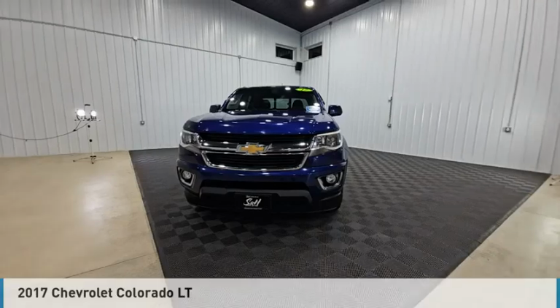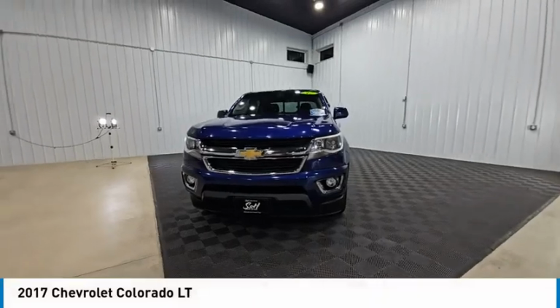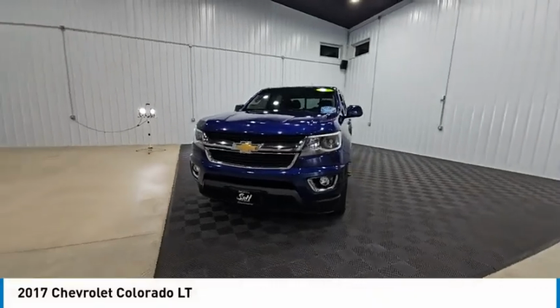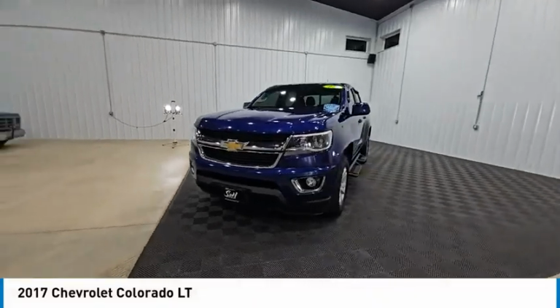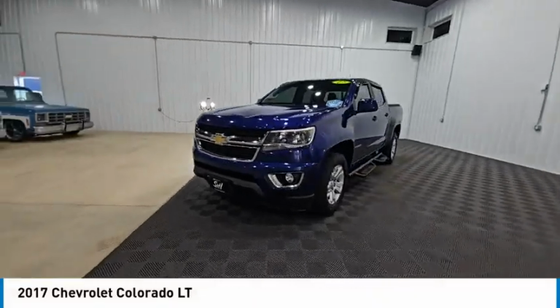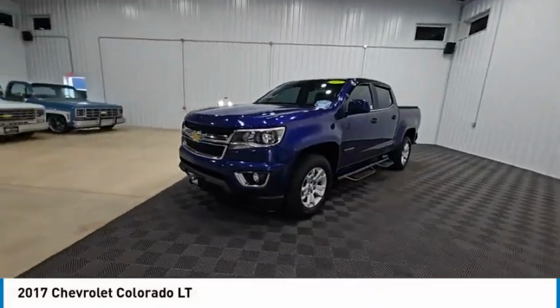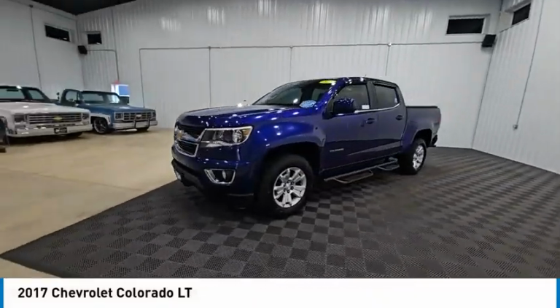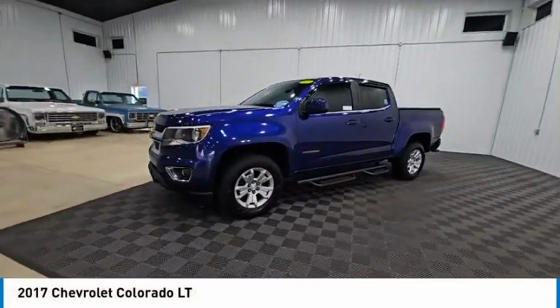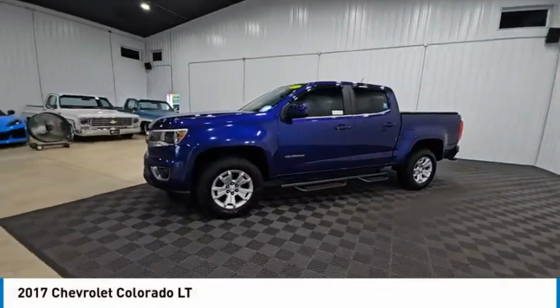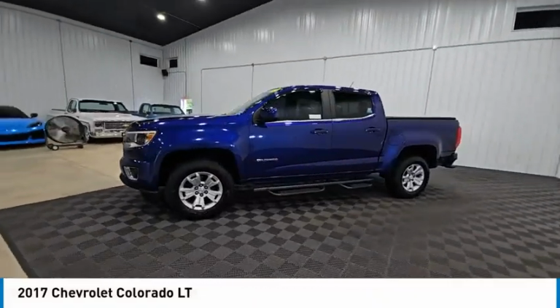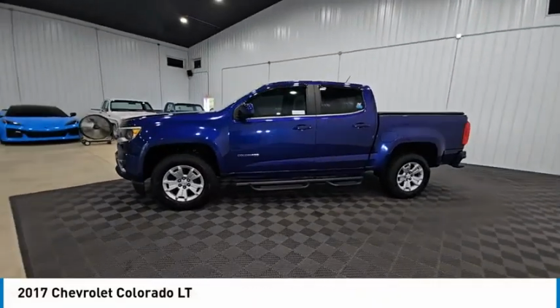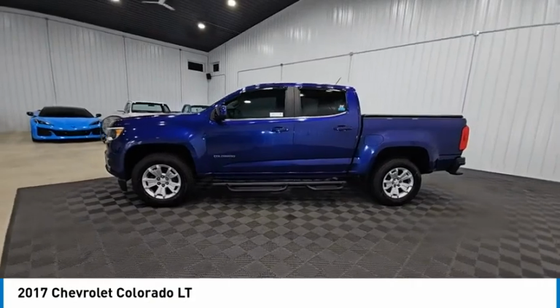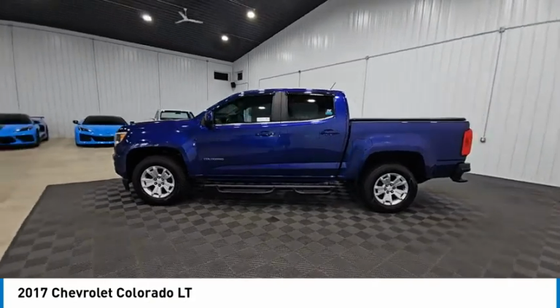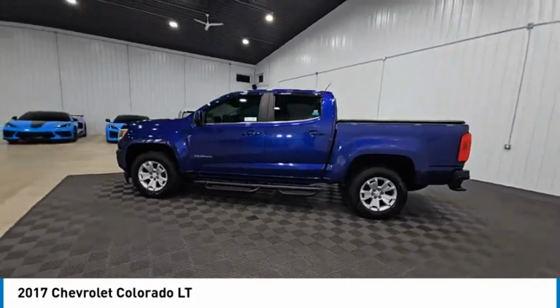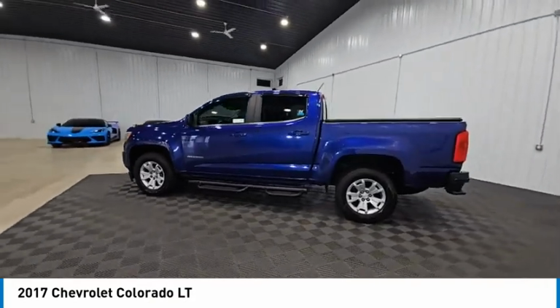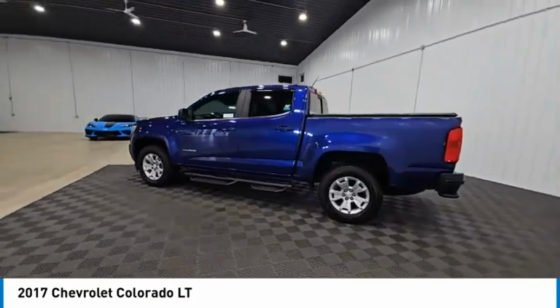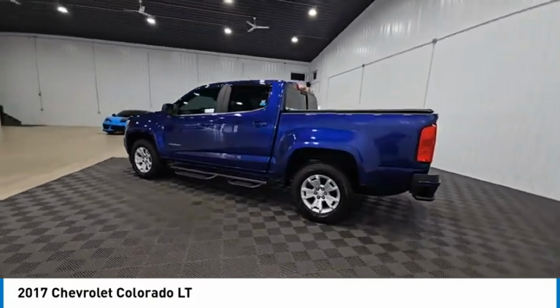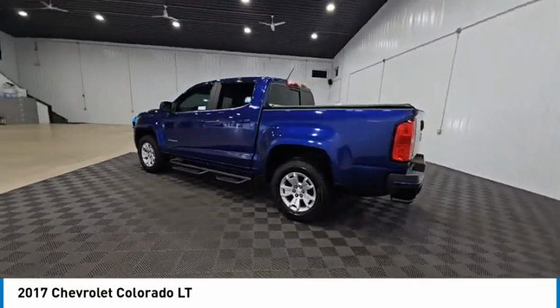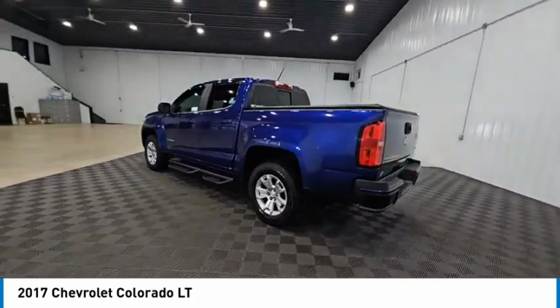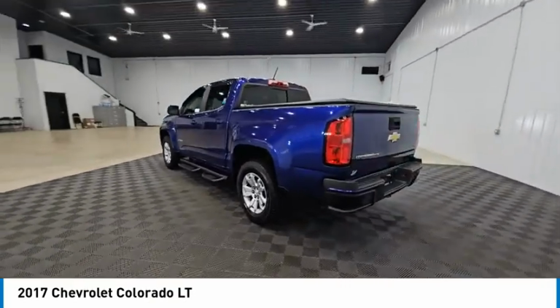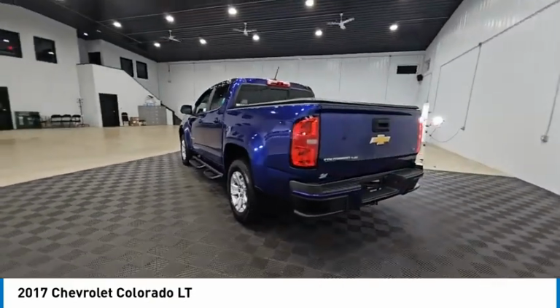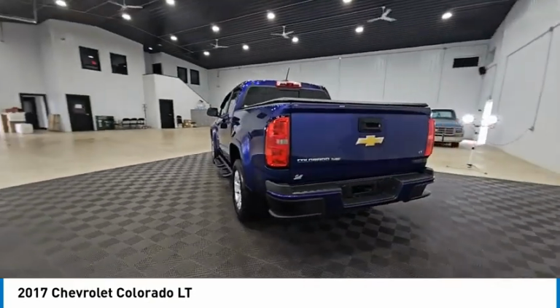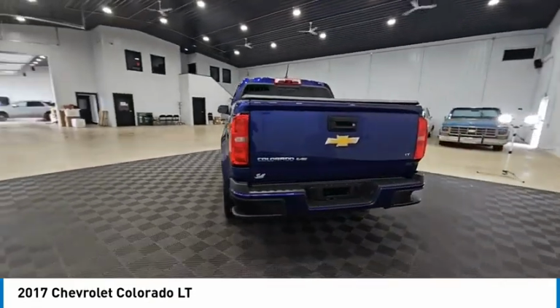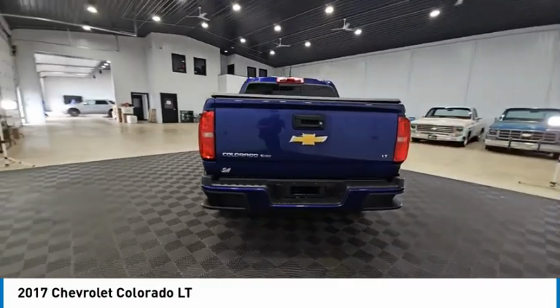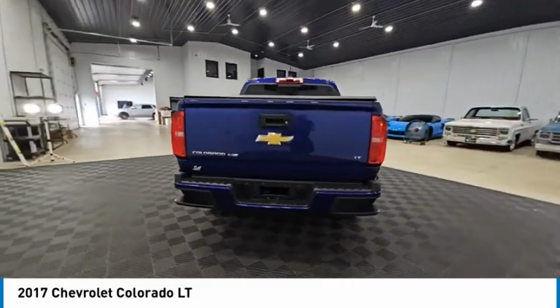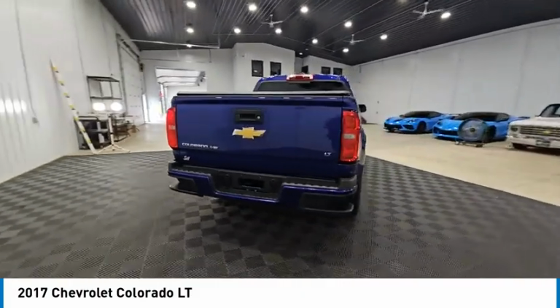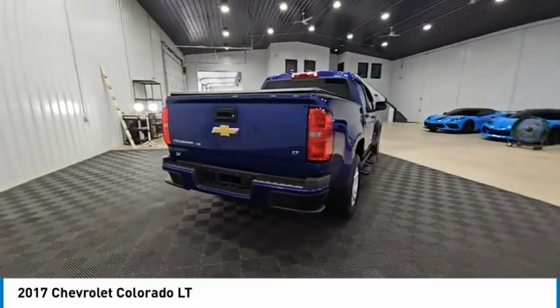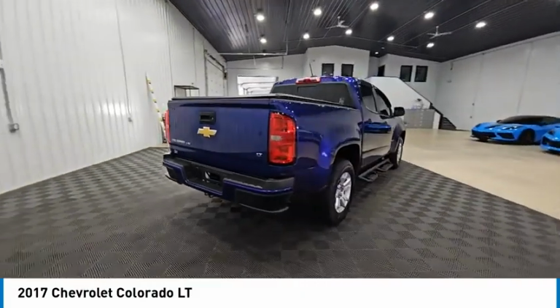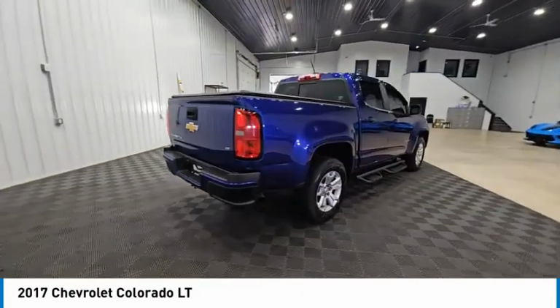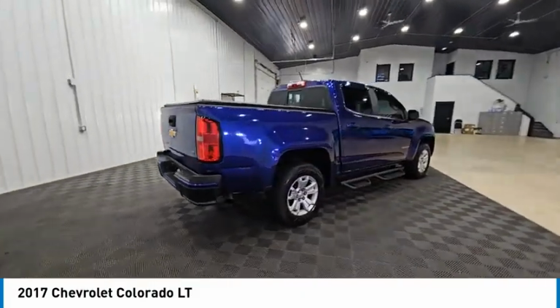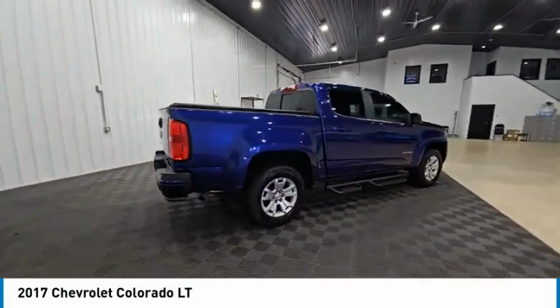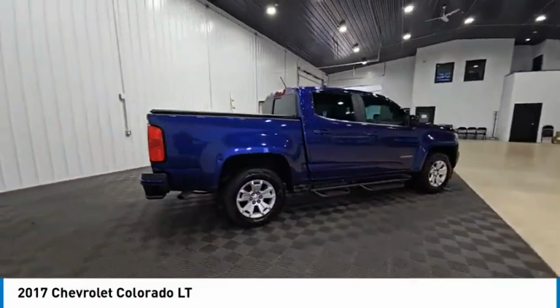Looking for the right vehicle? Check out the 2017 Colorado. Great hauling capability, powerful, rugged, and a great Chevy price. Colorado is it and is priced below $25,000.